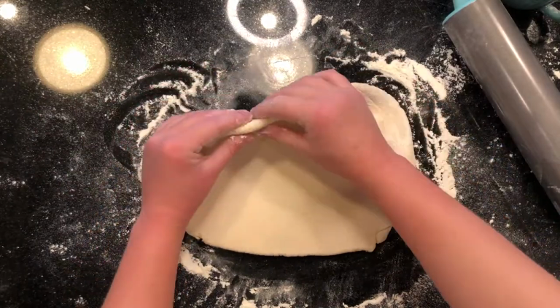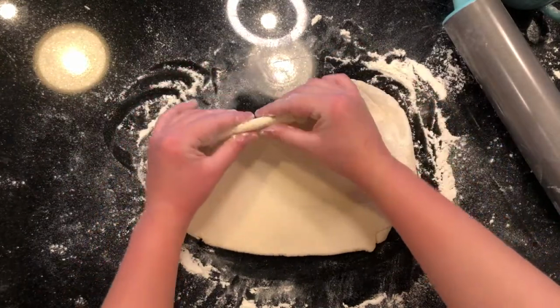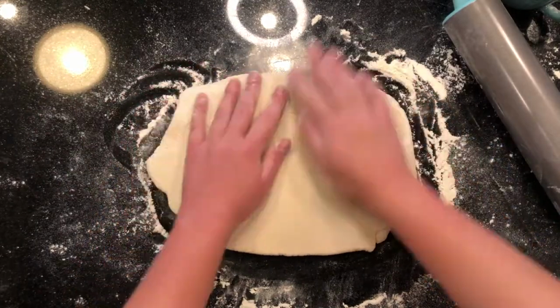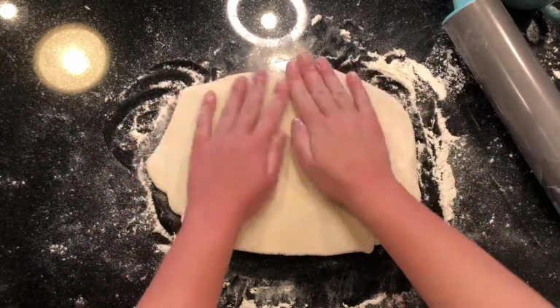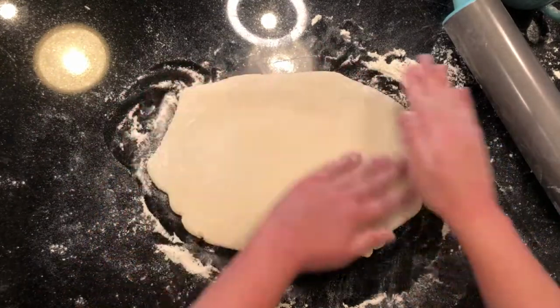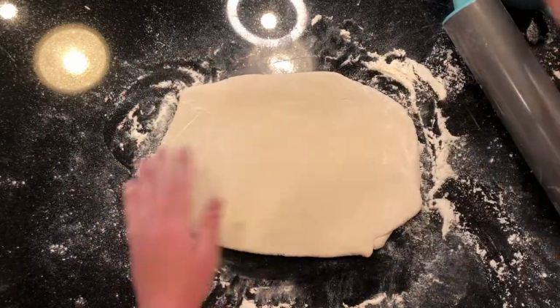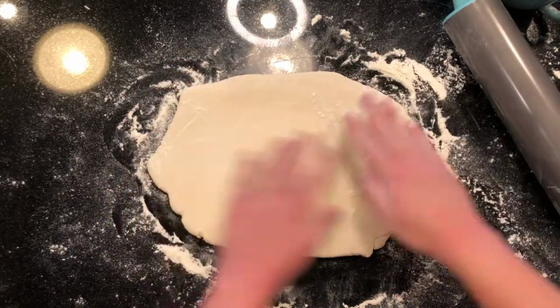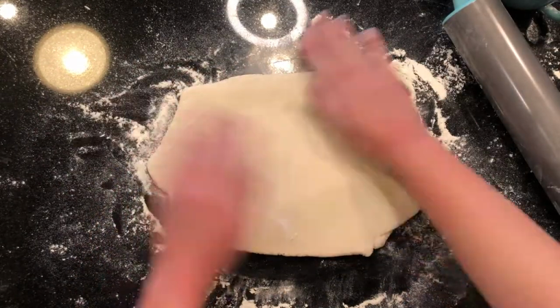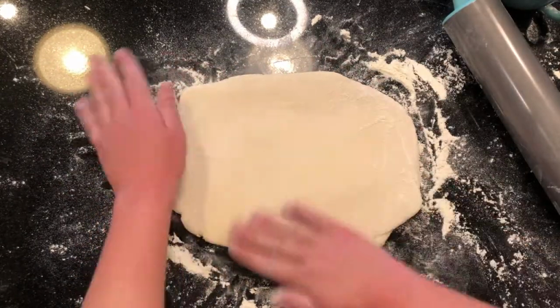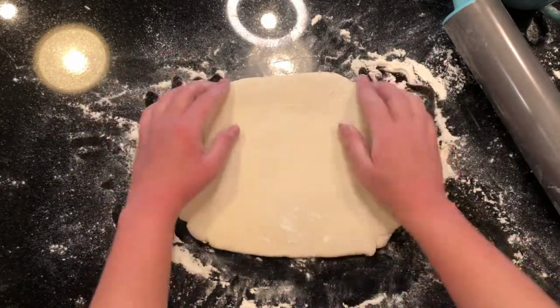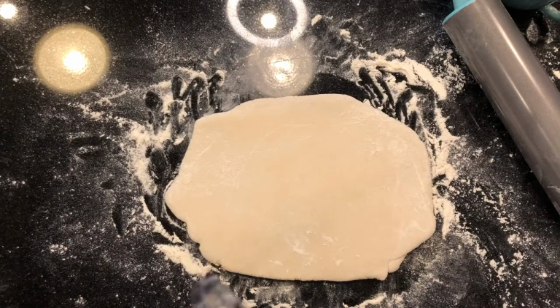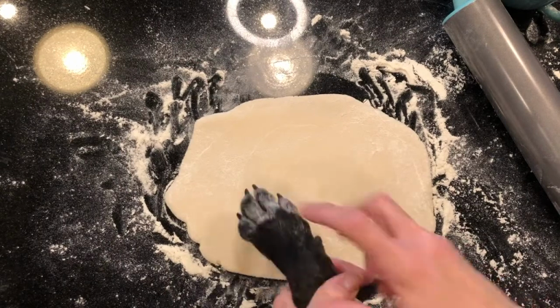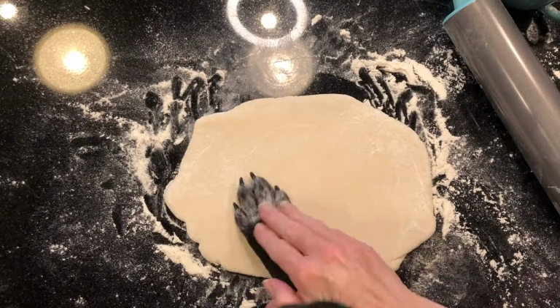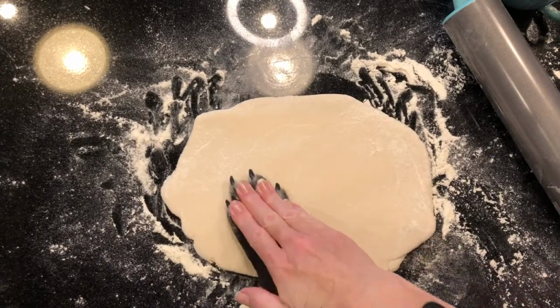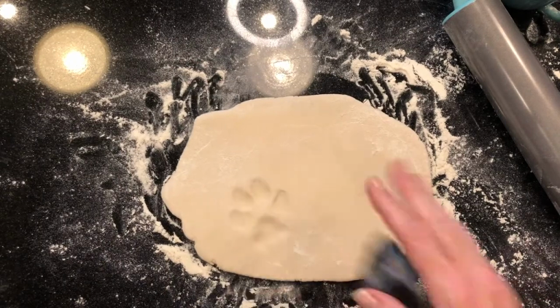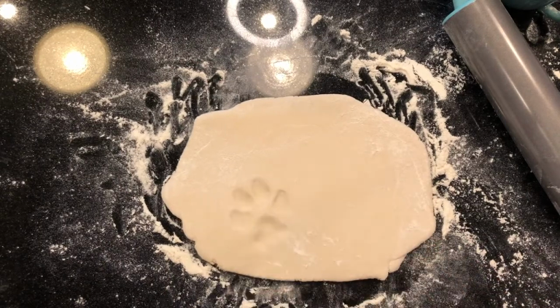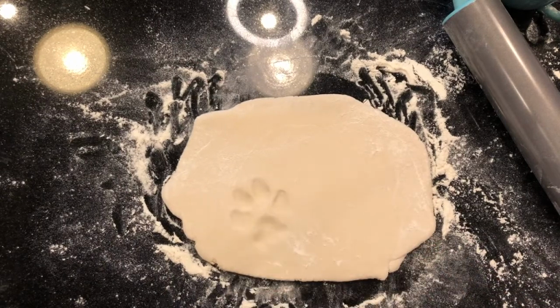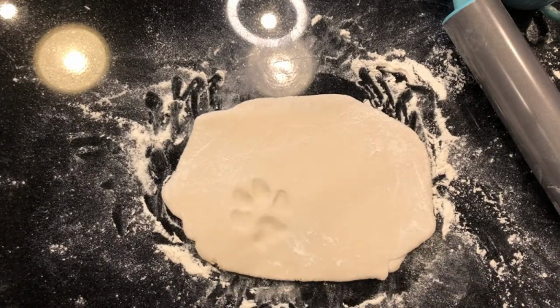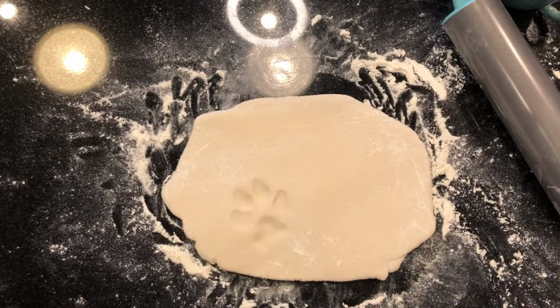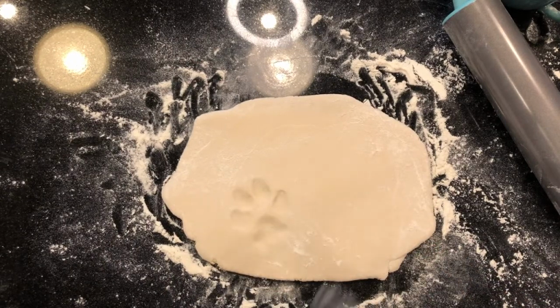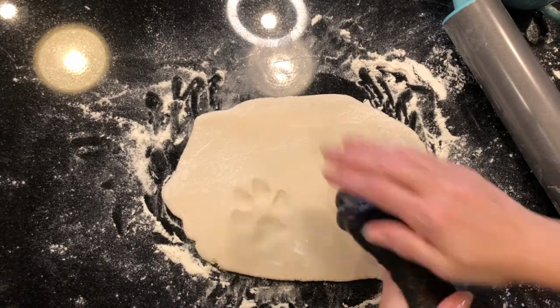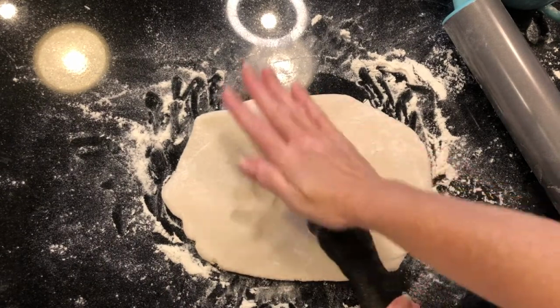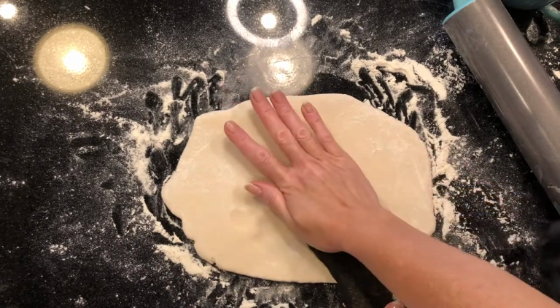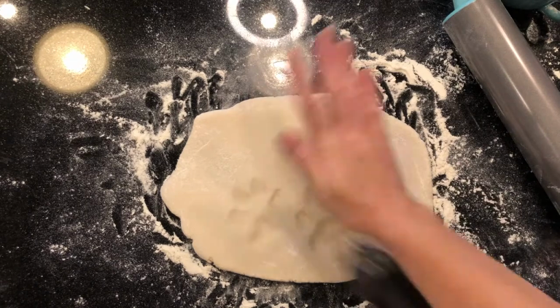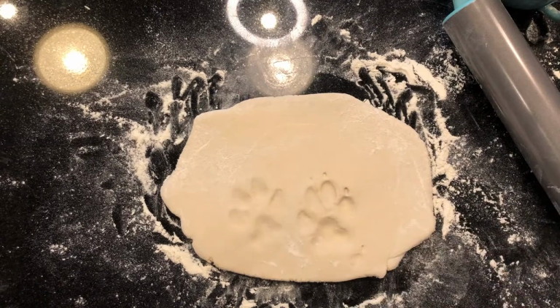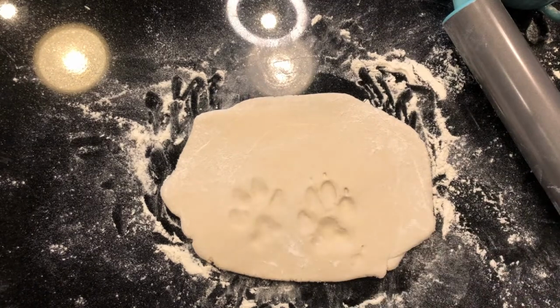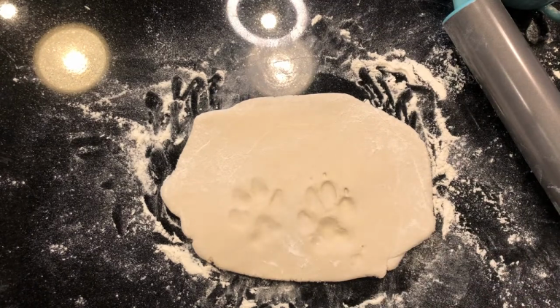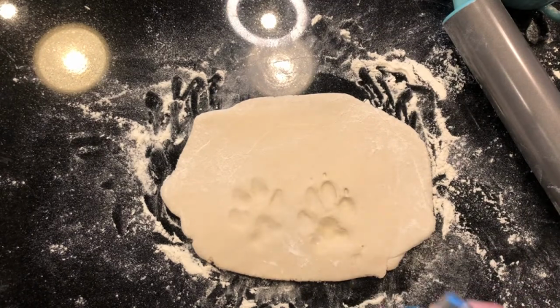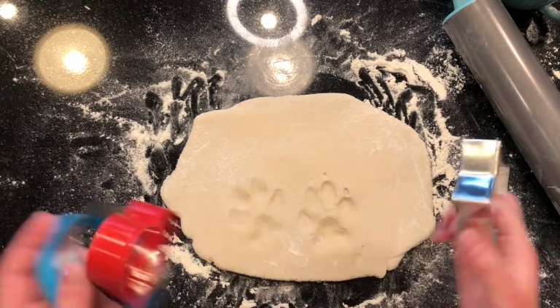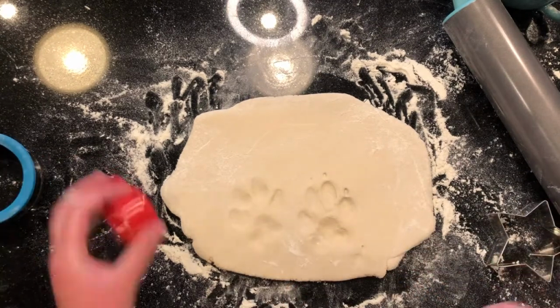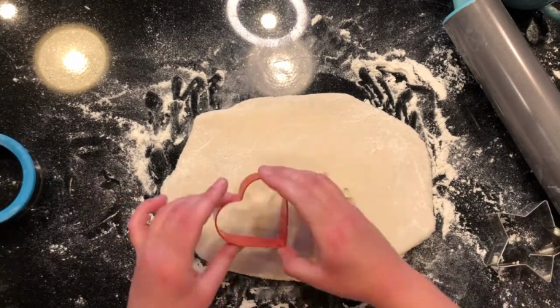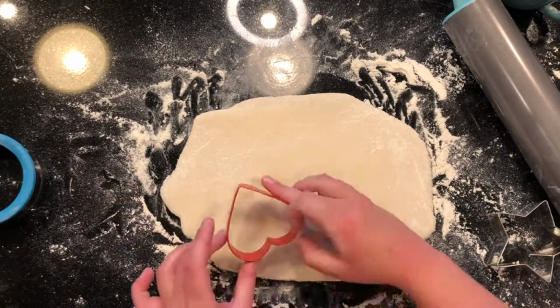Sprinkle on some extra flour to ensure that the dough isn't sticky when your pet's paw is being pressed down. Take your pet's paw and press it down into the dough. Make sure you're pressing it hard enough so you can get the full outline of your pet's paw. I'd suggest asking a friend for help because sometimes it can be tricky doing it all on your own.